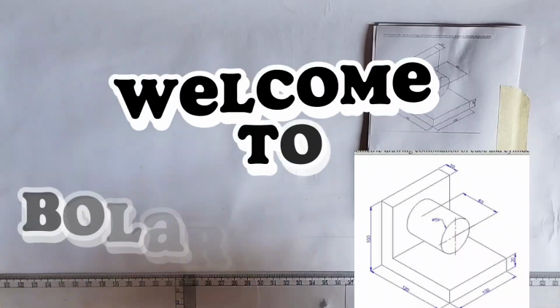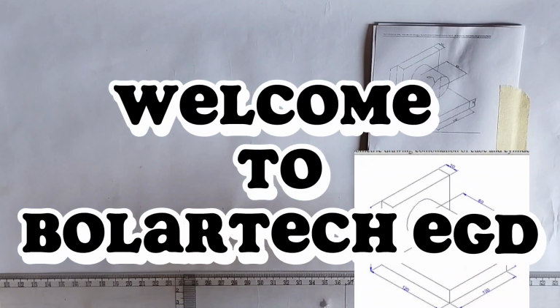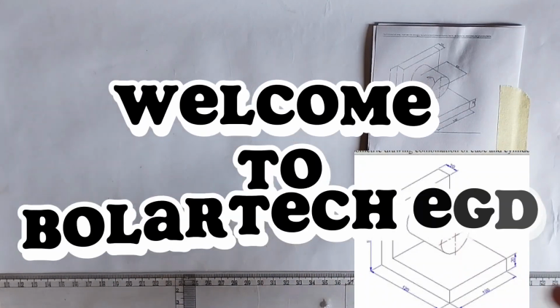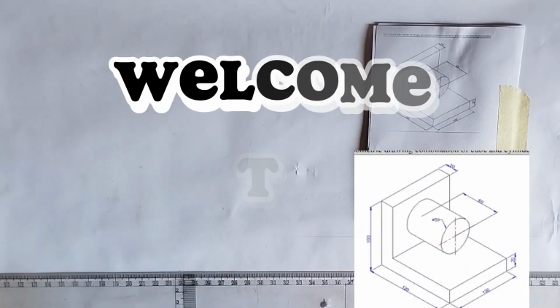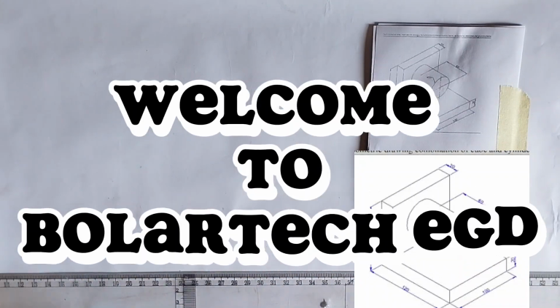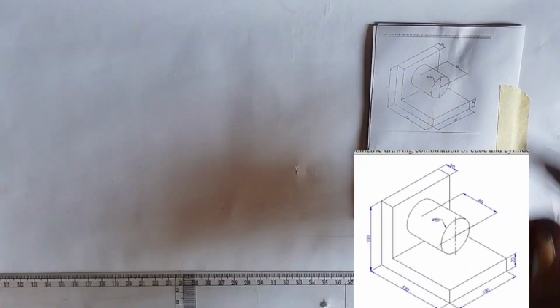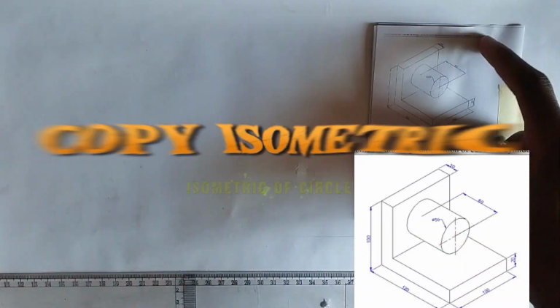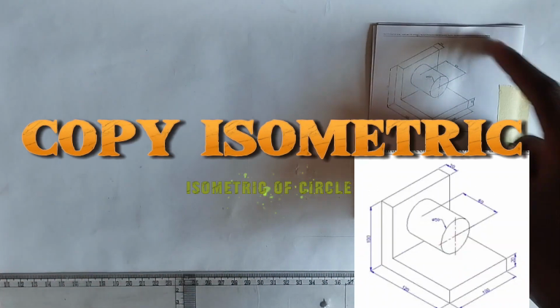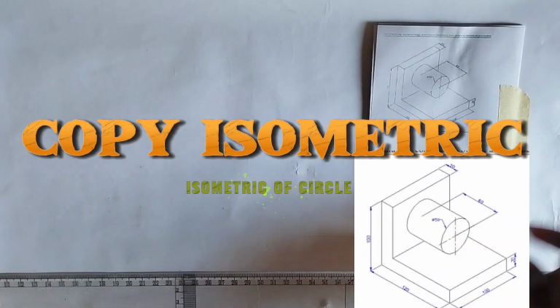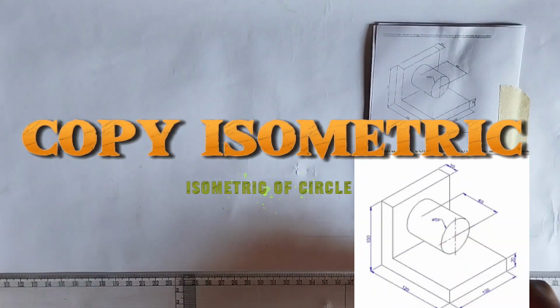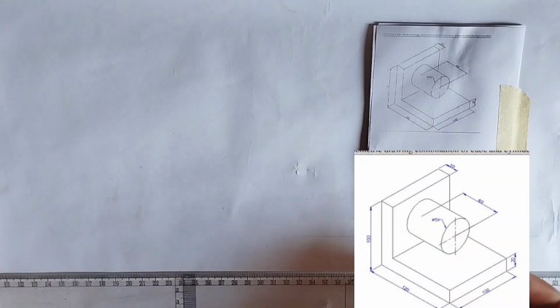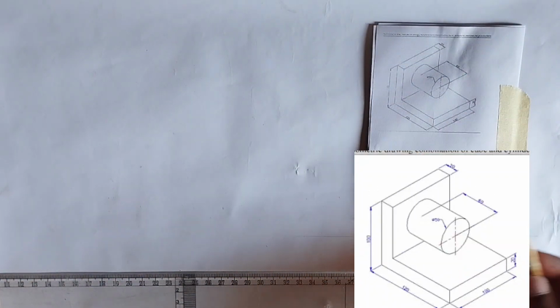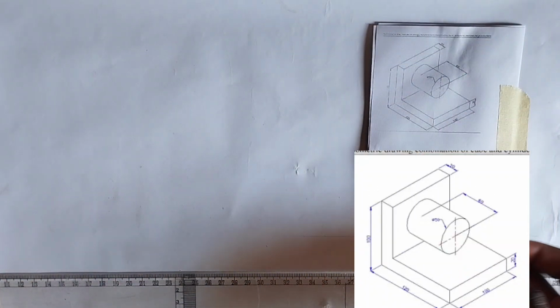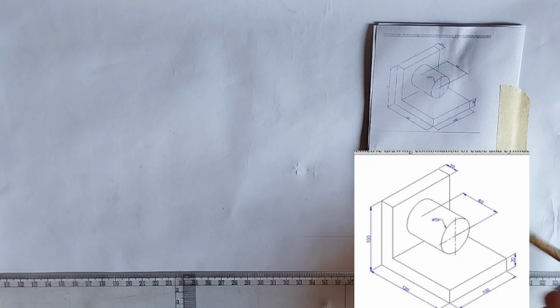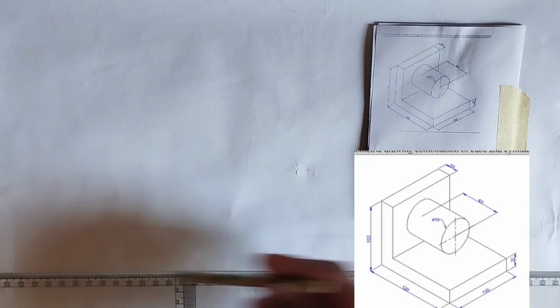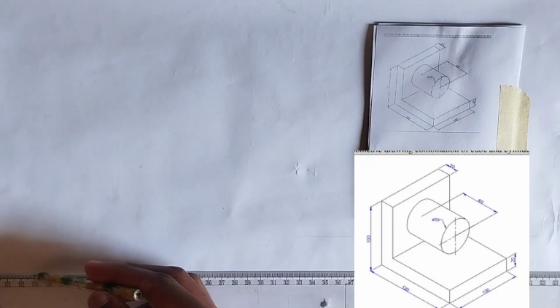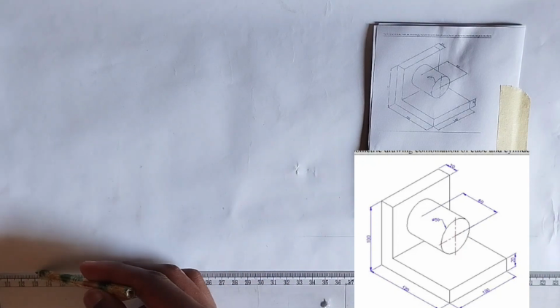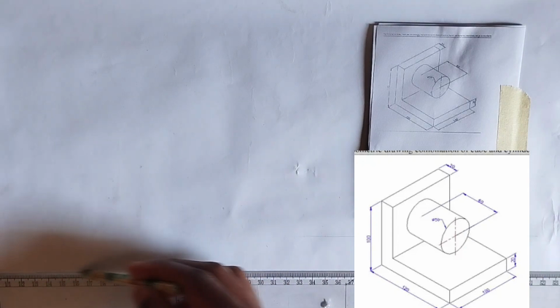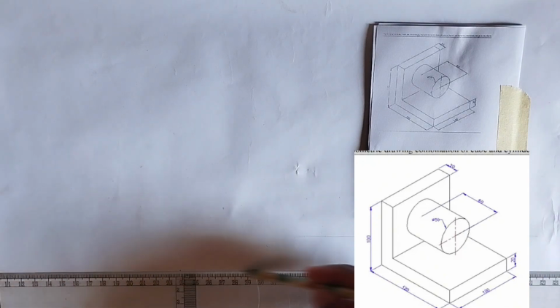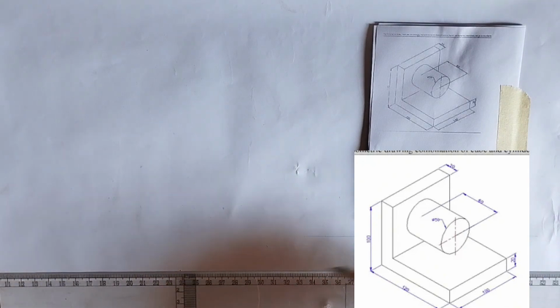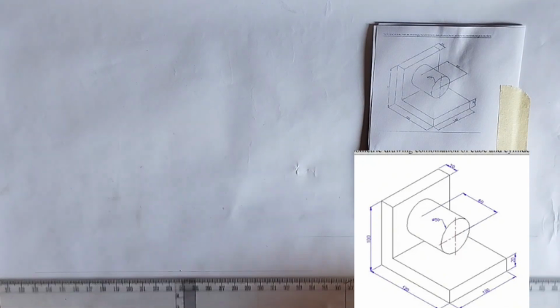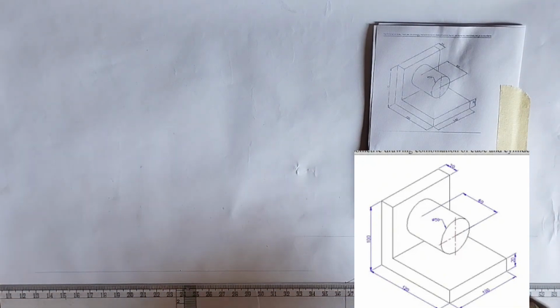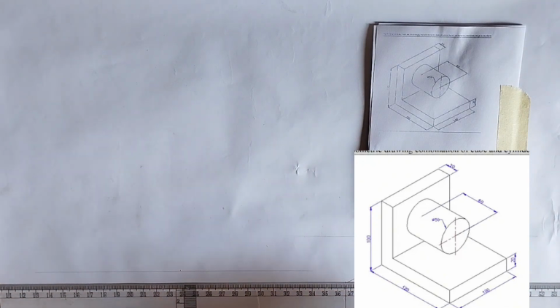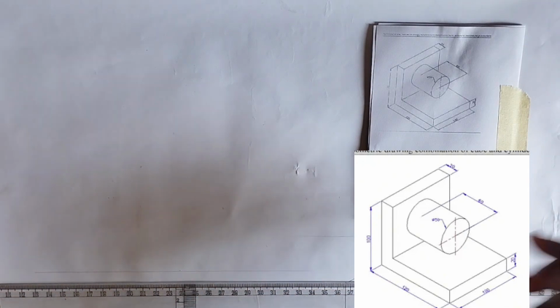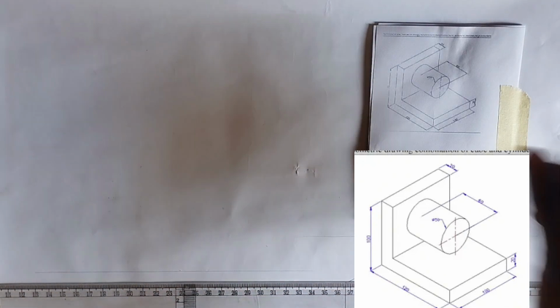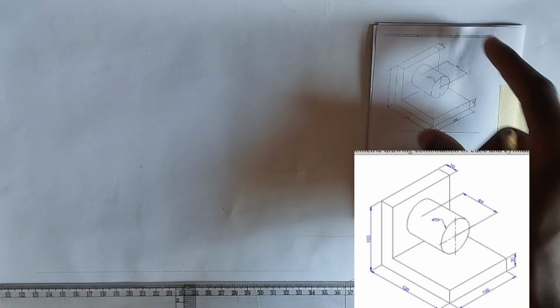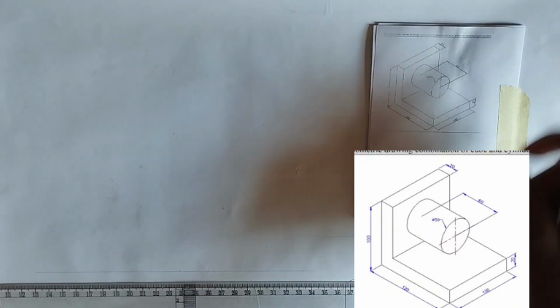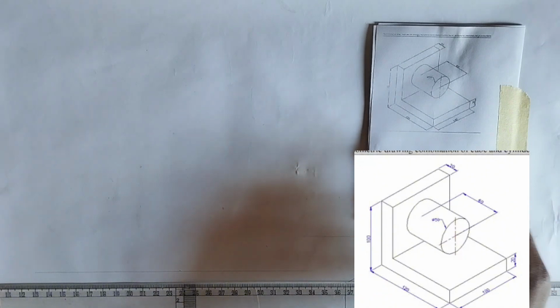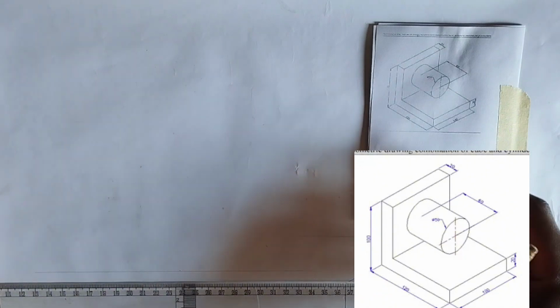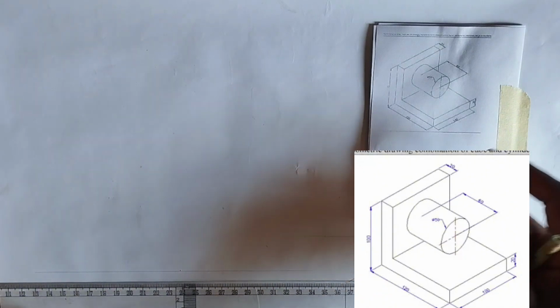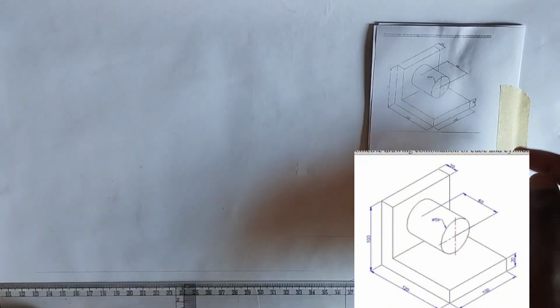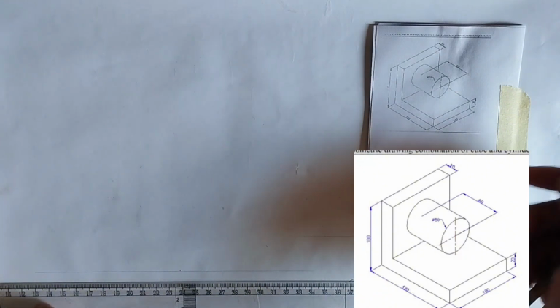Hello guys, welcome to my channel. In today's video we are going to be drawing the isometric copy shown on the screen. First of all, we are going to be drawing a straight horizontal line. We are going to be making use of thin lines throughout this drawing before taking it out.